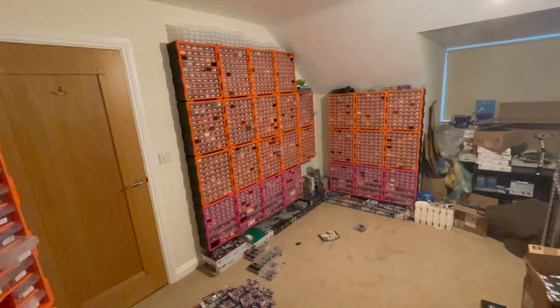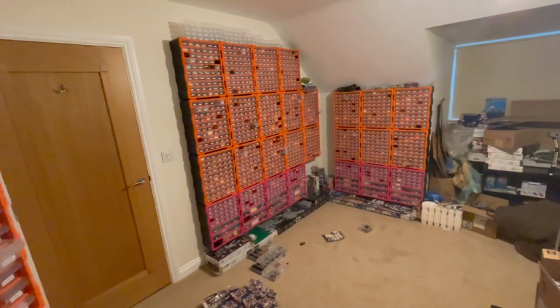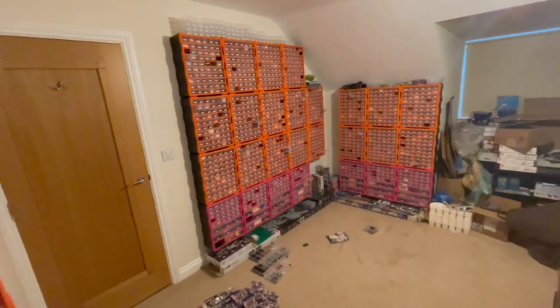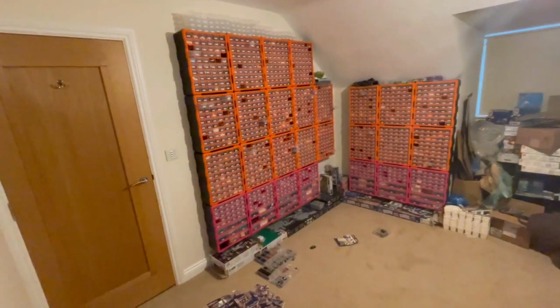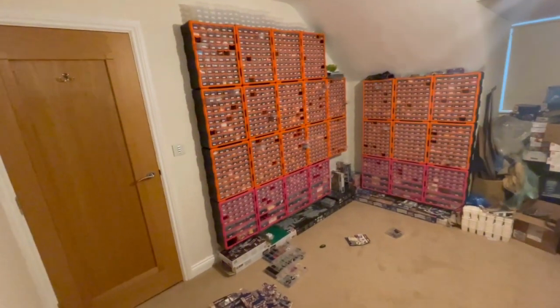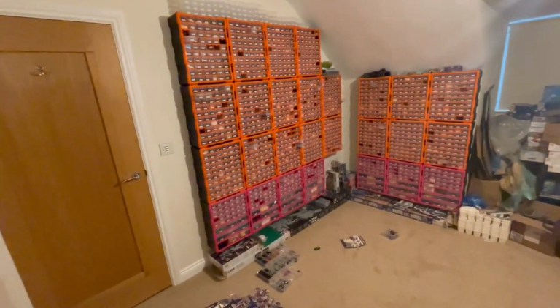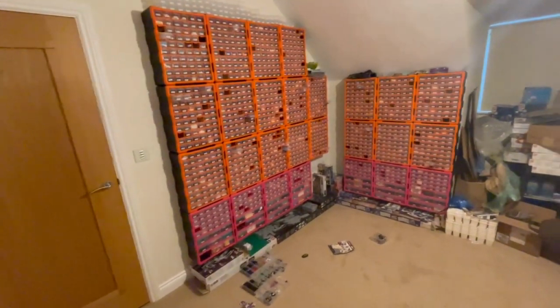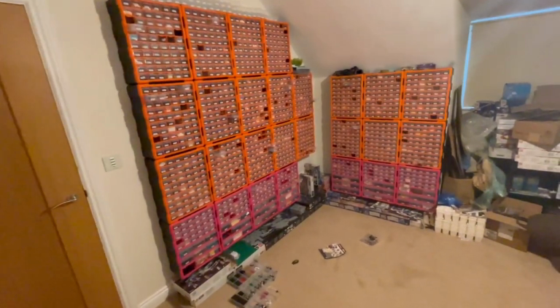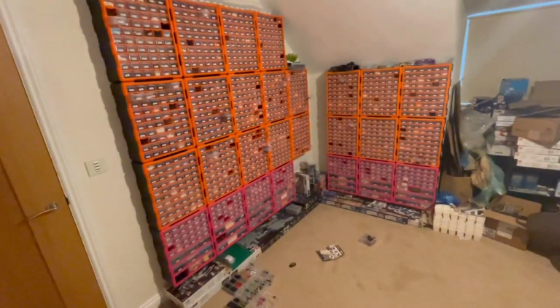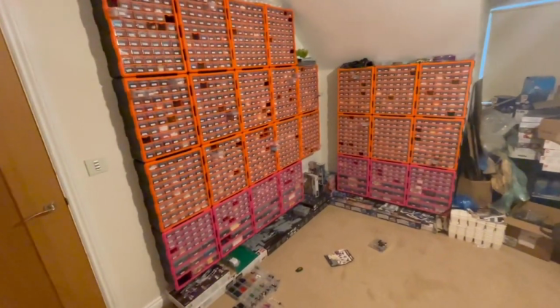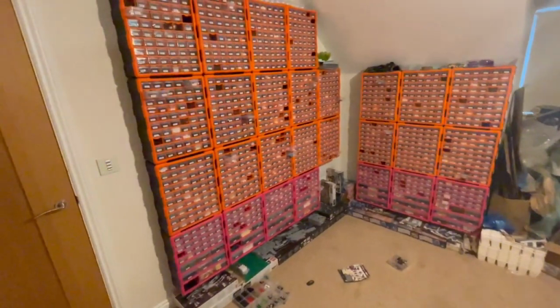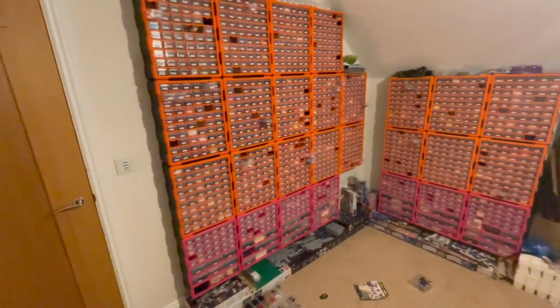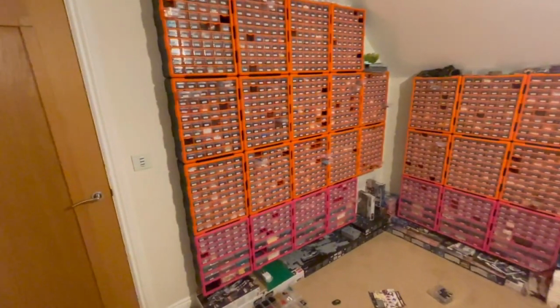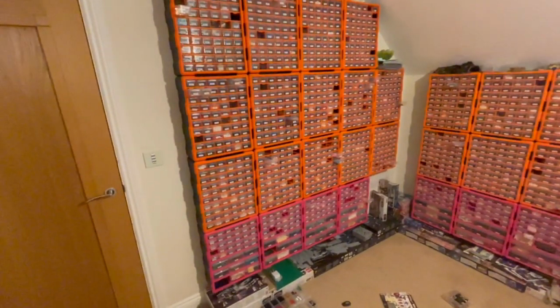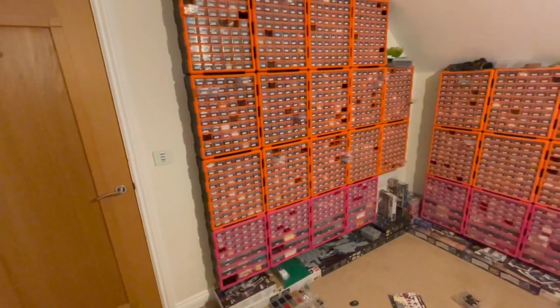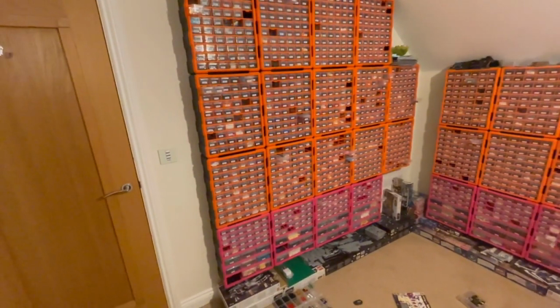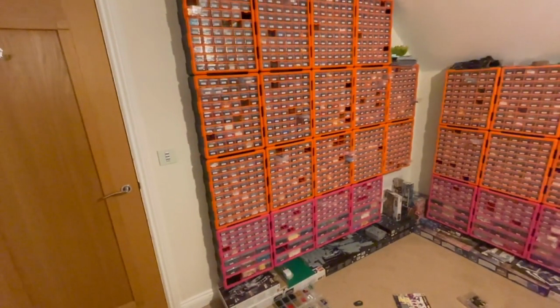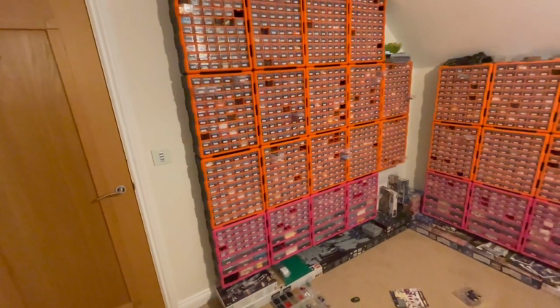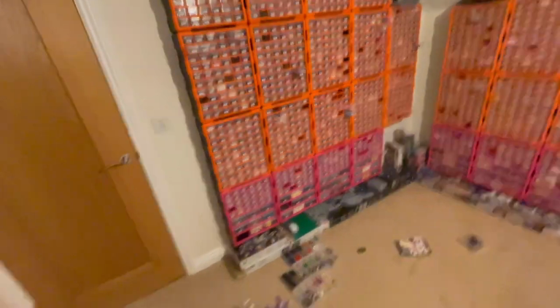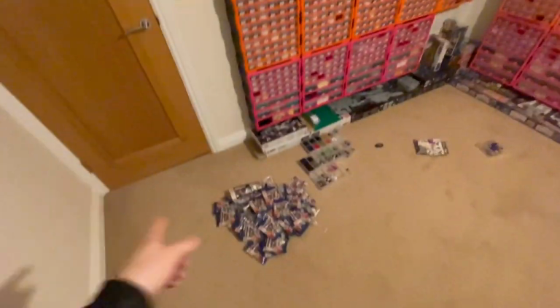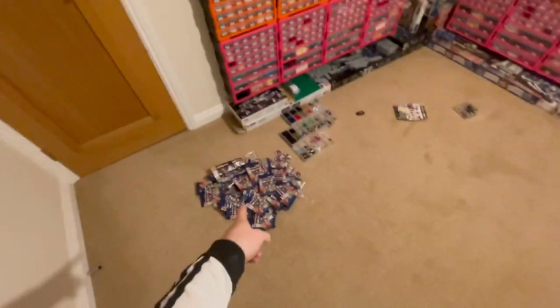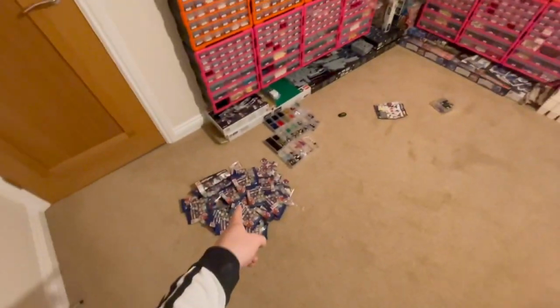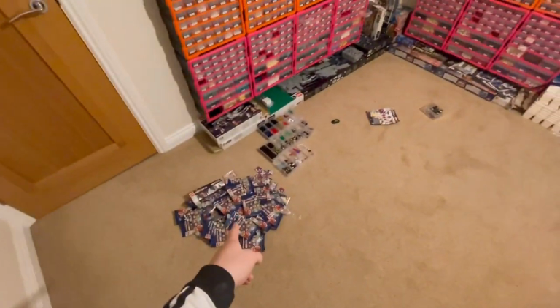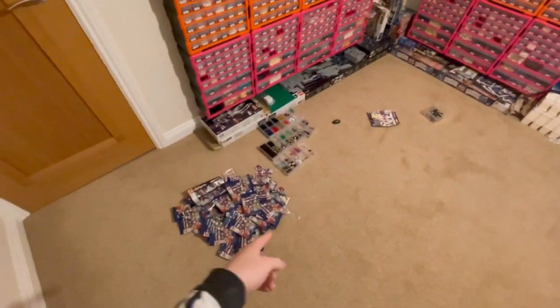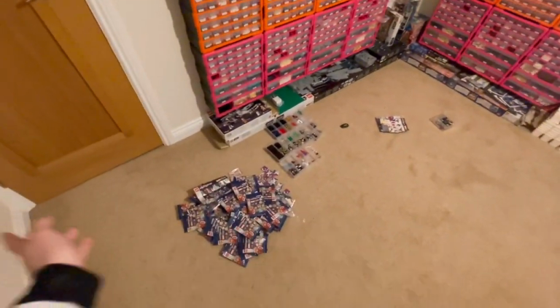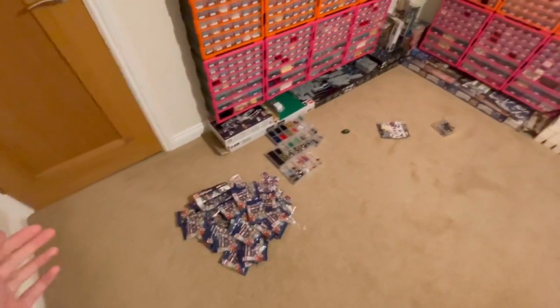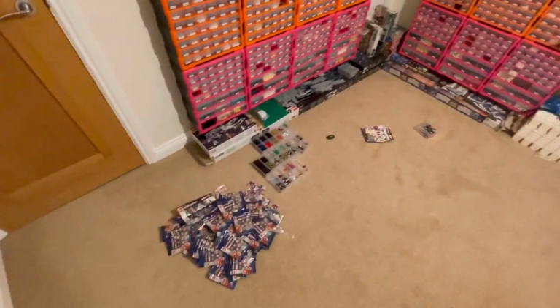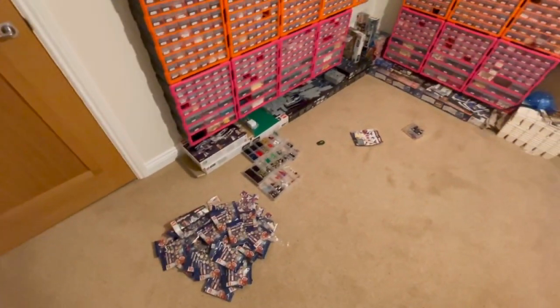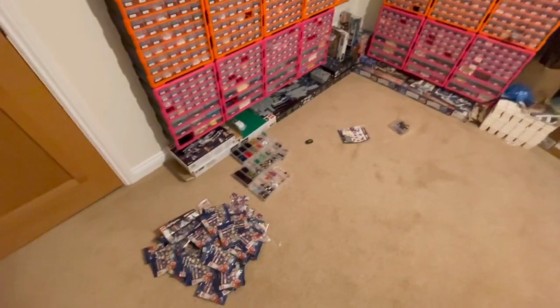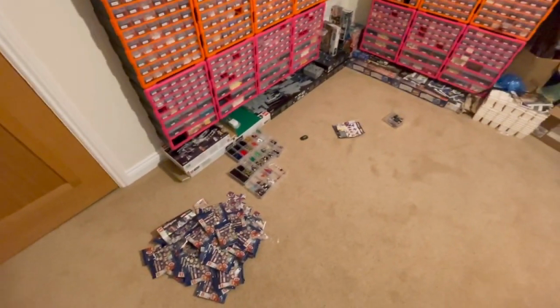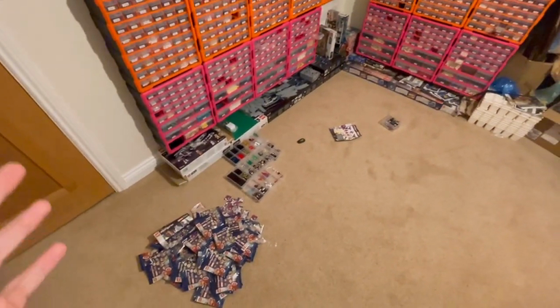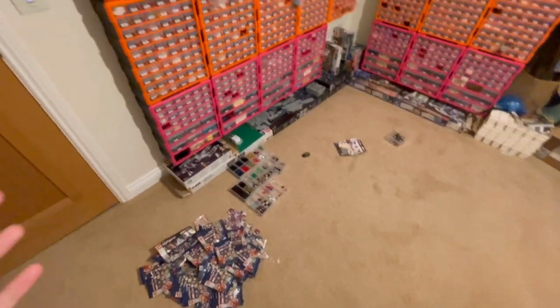Hello and welcome to the weekly vlog. It is the 25th of January and it's Tuesday. That was yesterday's work - basically all the Marvel minifigures. I just need to put those away.